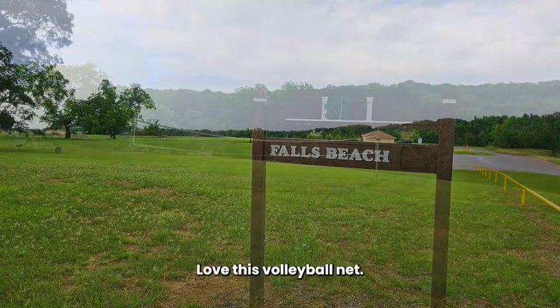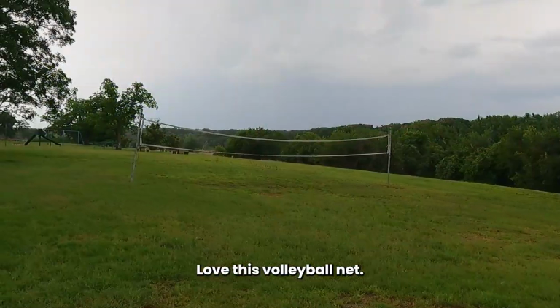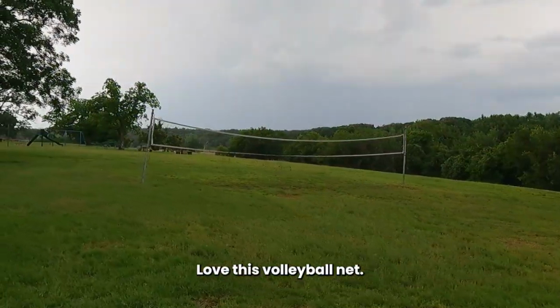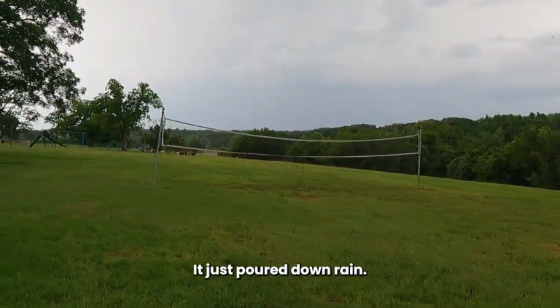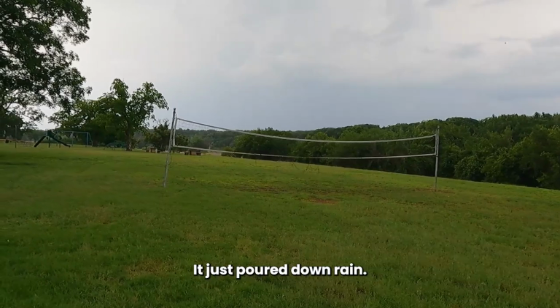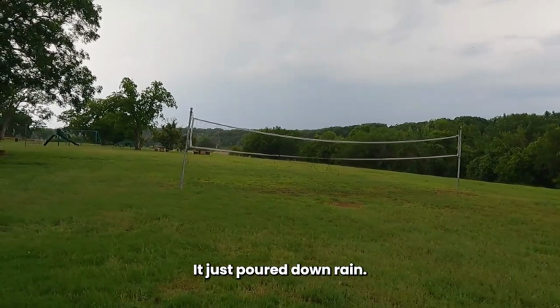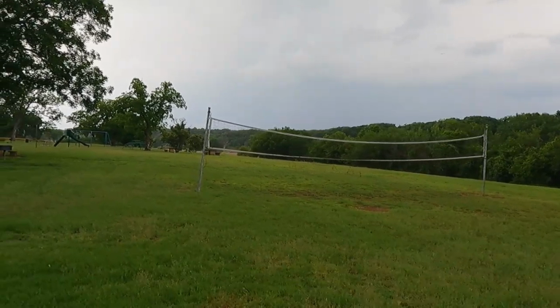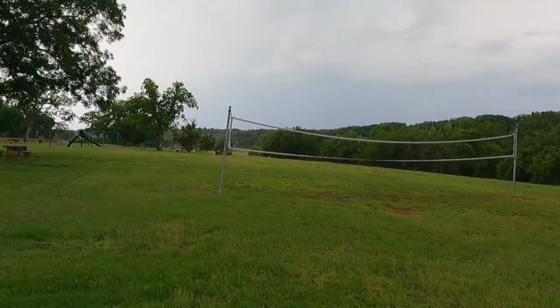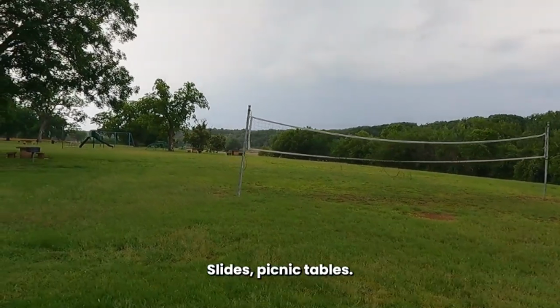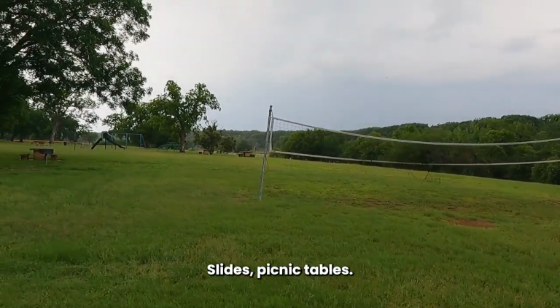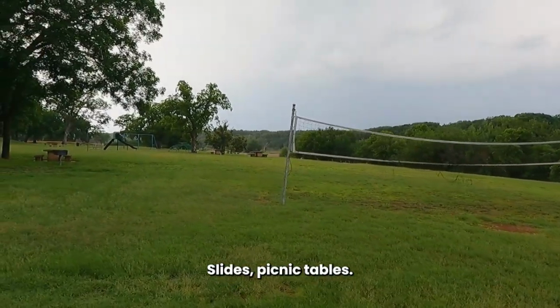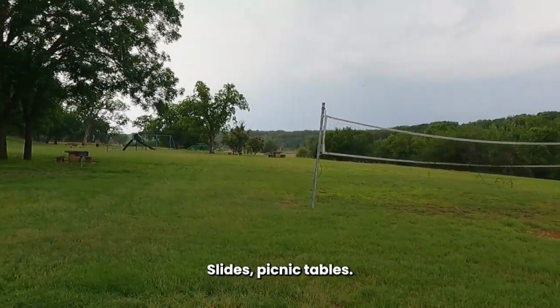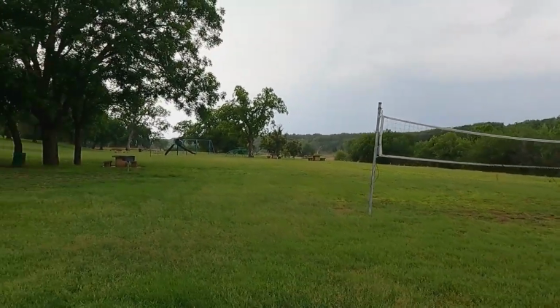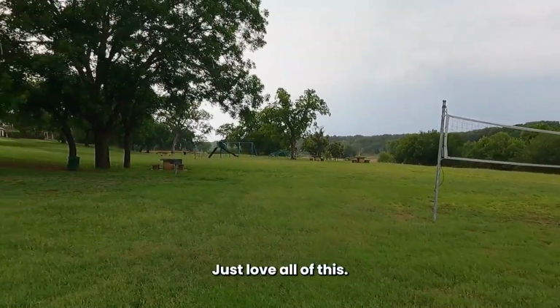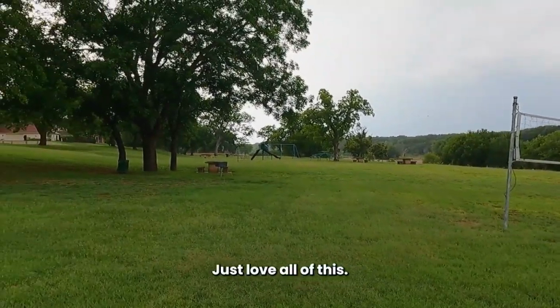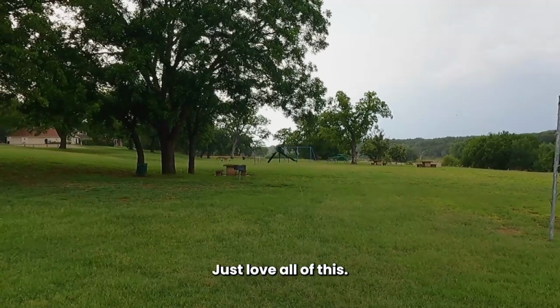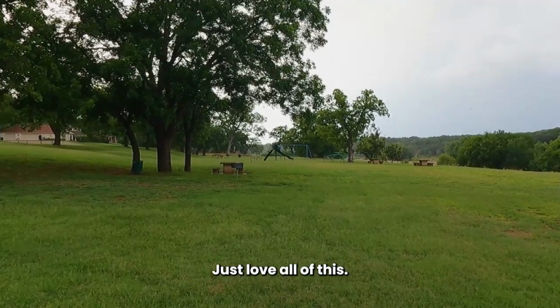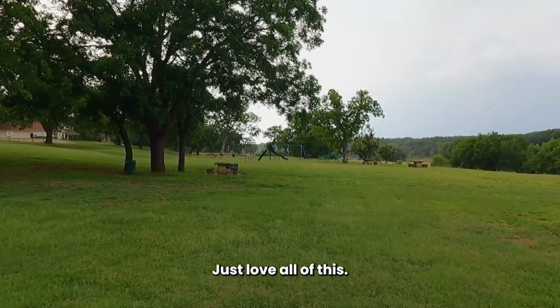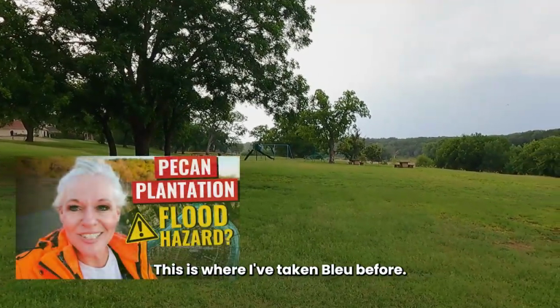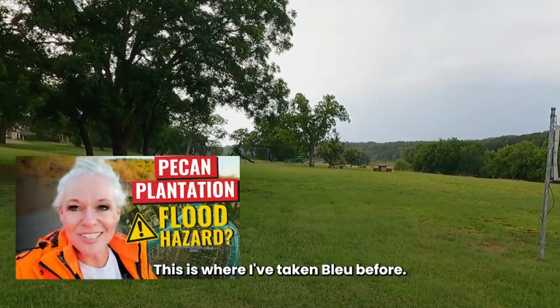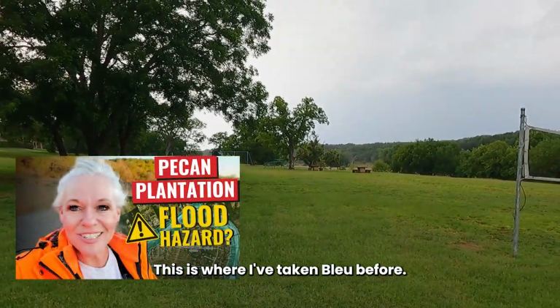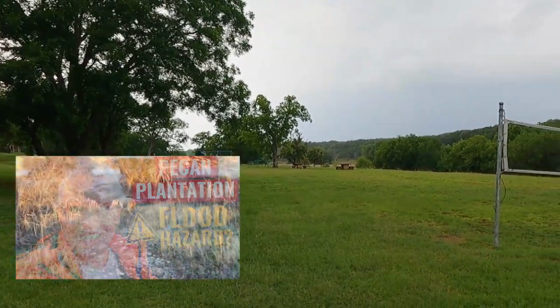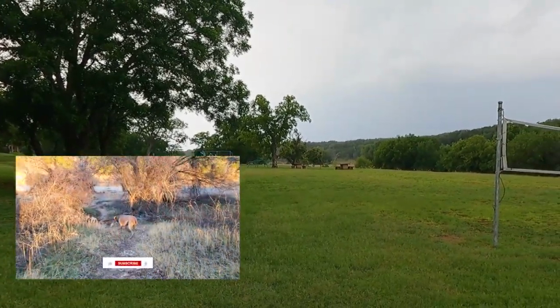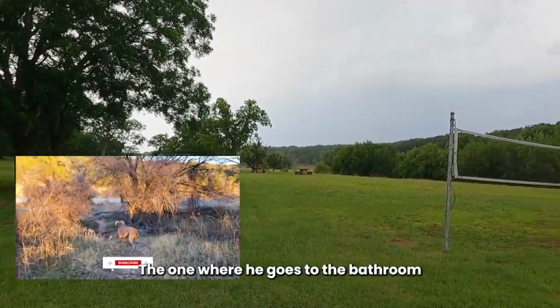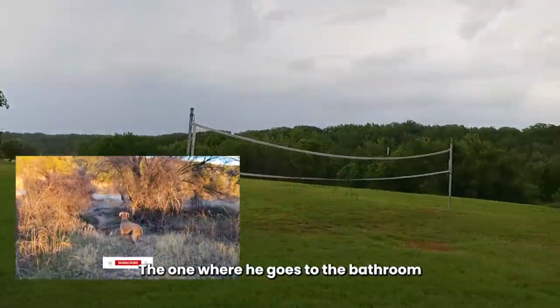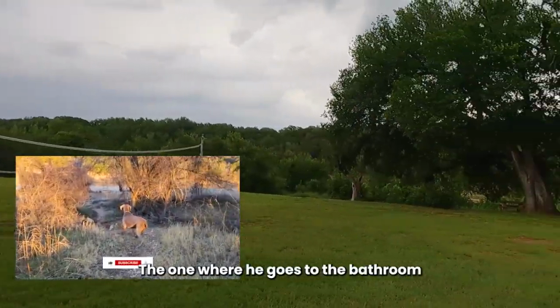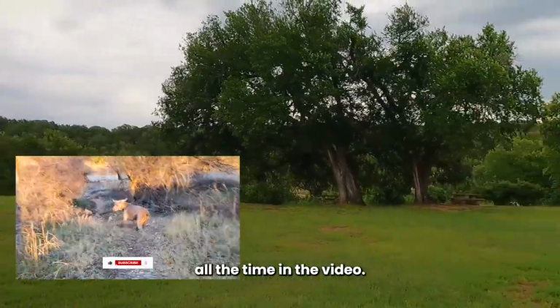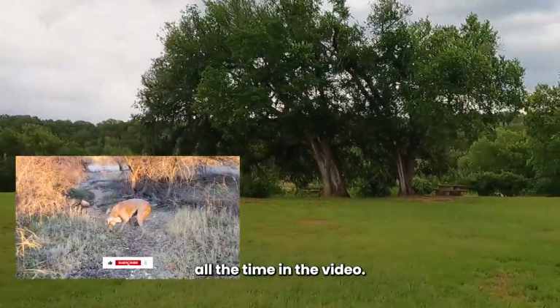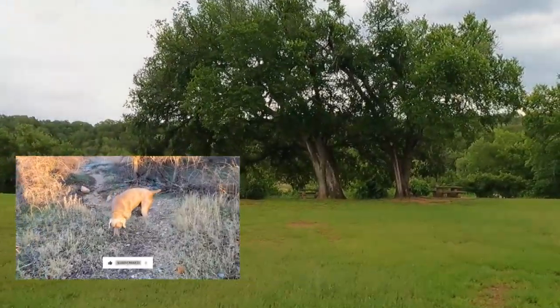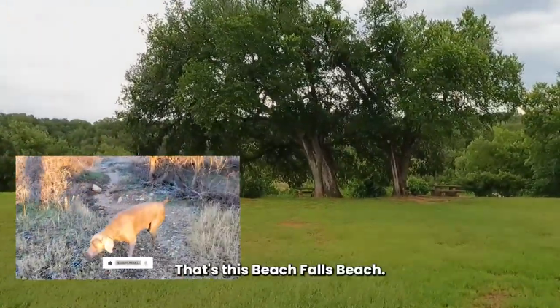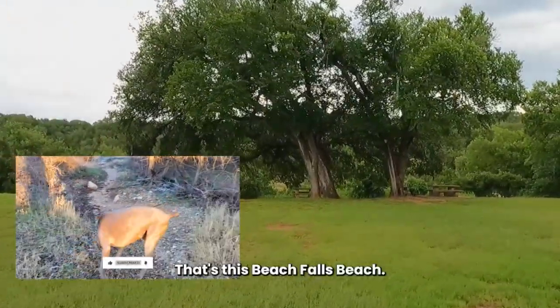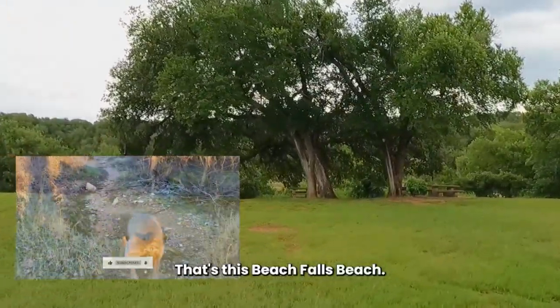Love this volleyball net — it just poured down rain. There are slides and picnic tables. Just love all of this. This is where I've taken Blue before — the one where he goes to the bathroom all the time in the video. That's this beach, Falls Beach.